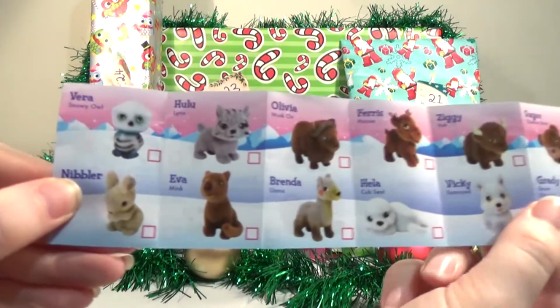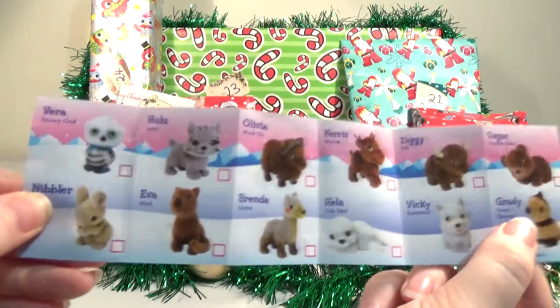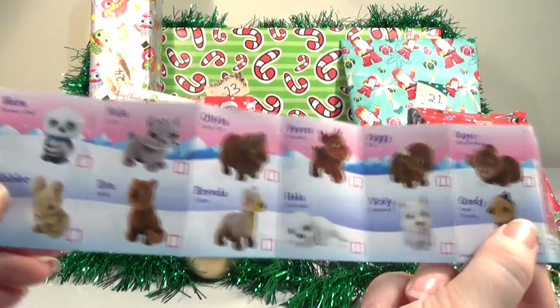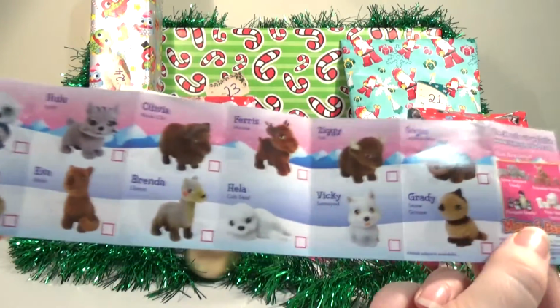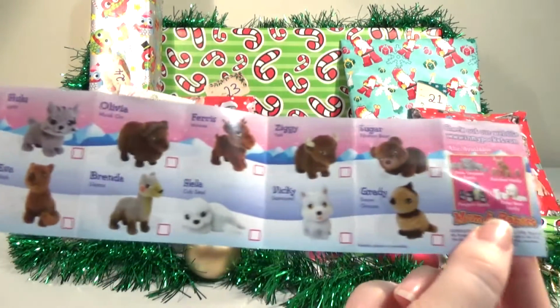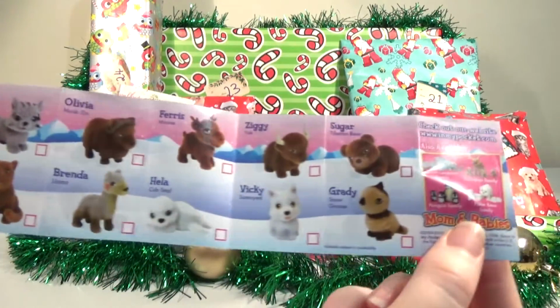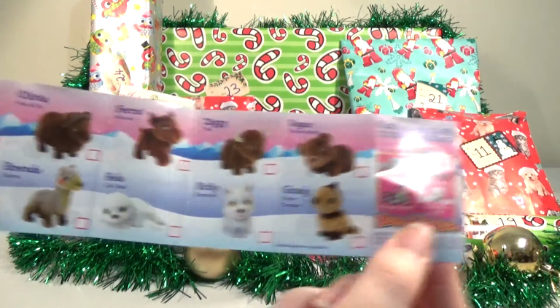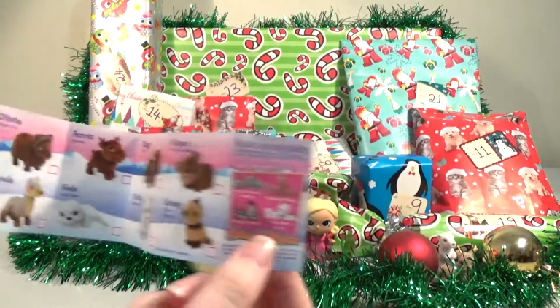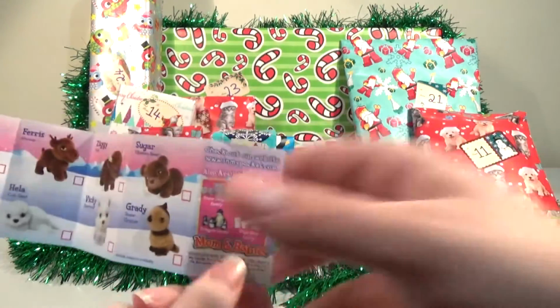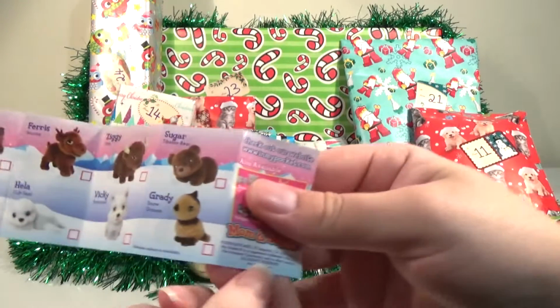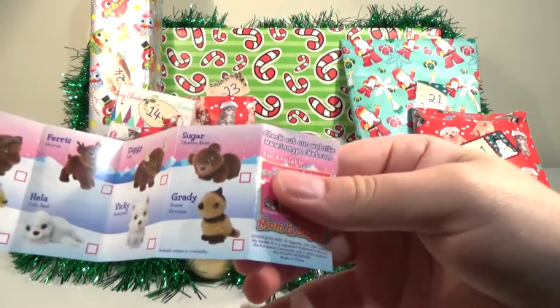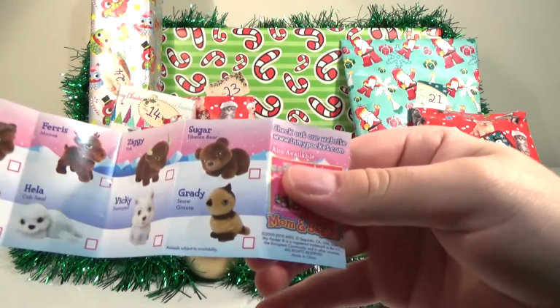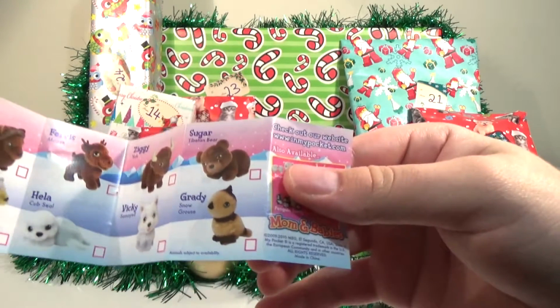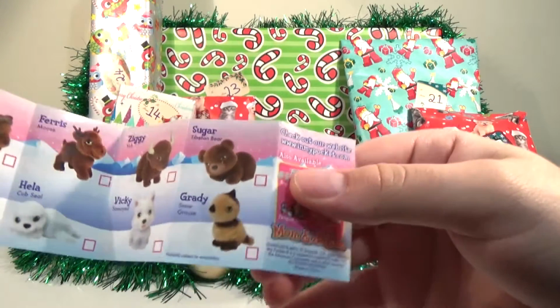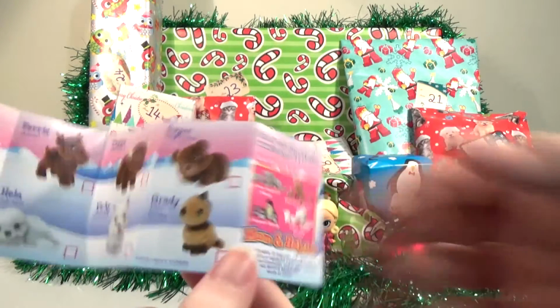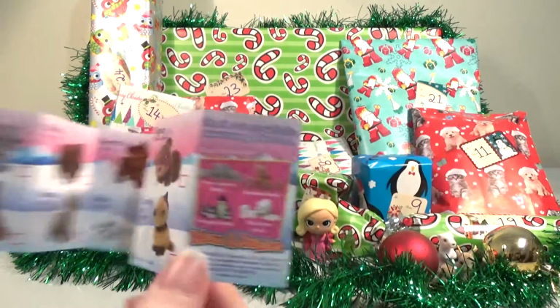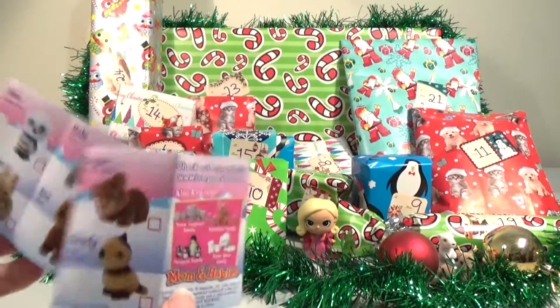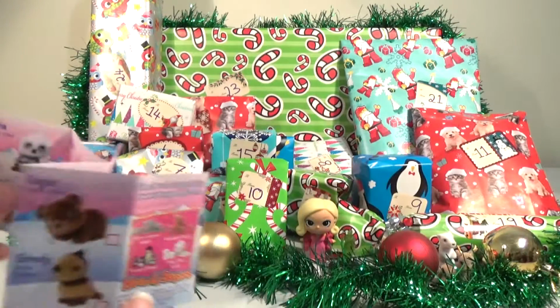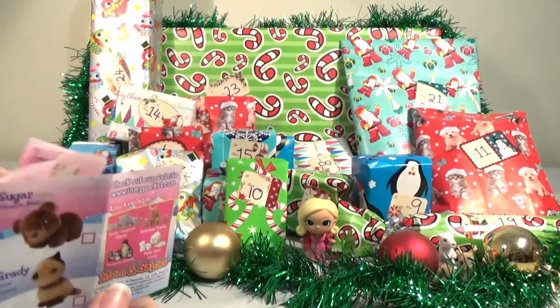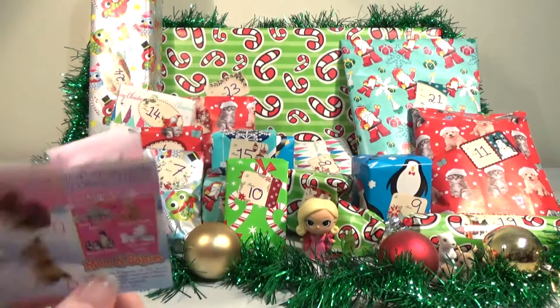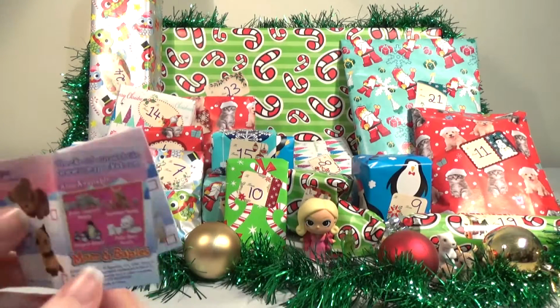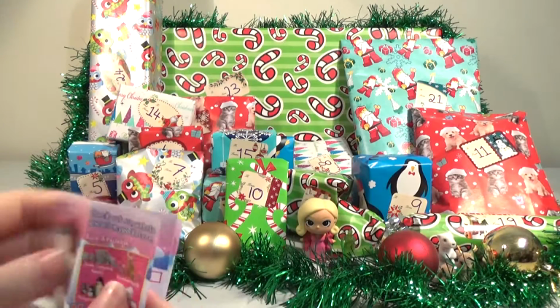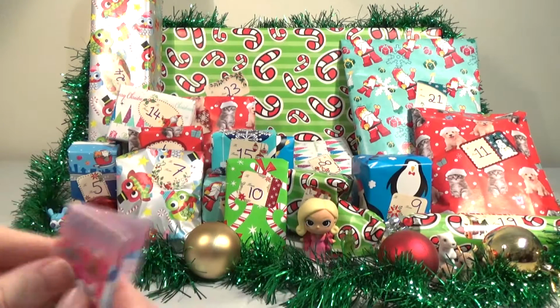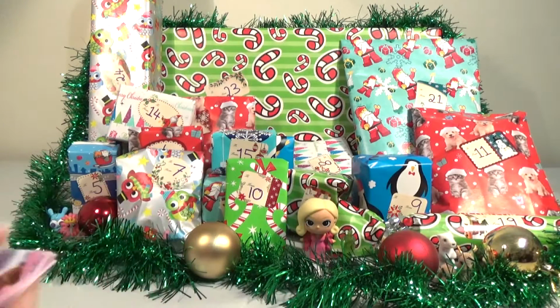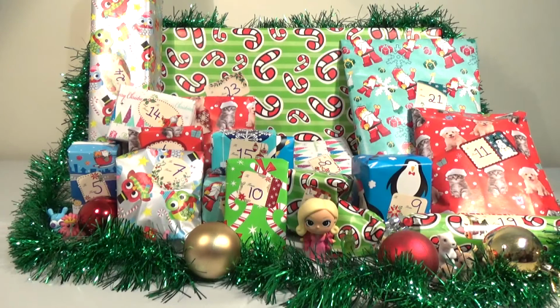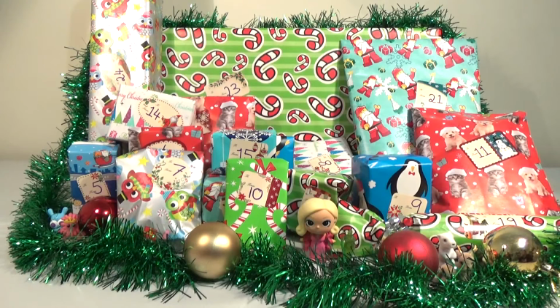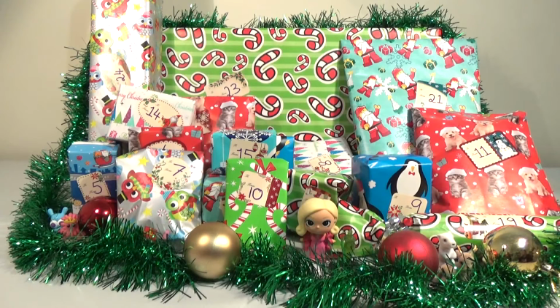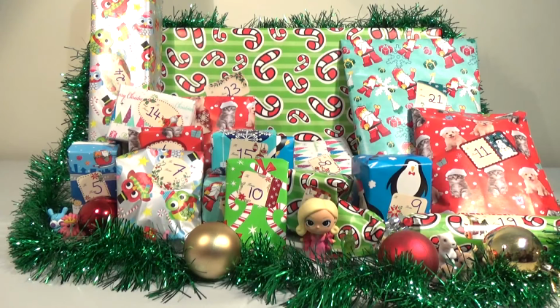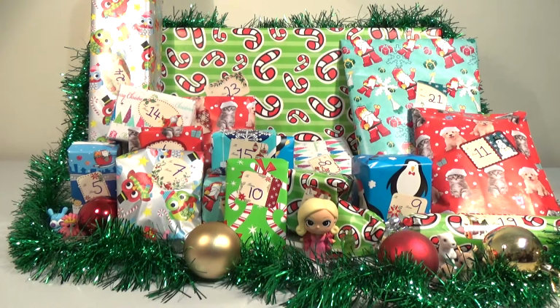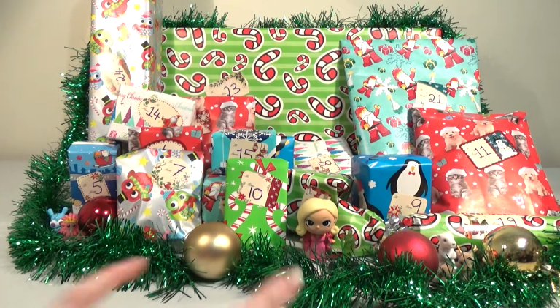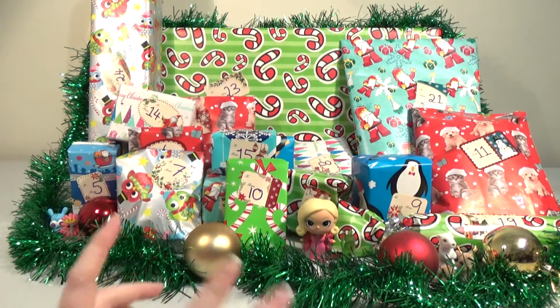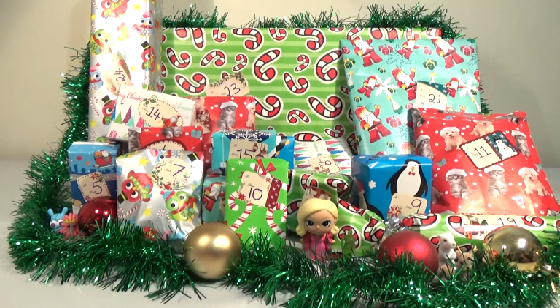I don't know when these were from — I imagine a little while ago. 2010 is the latest copyright. So a little old, perhaps. They've been sitting around here for a while.